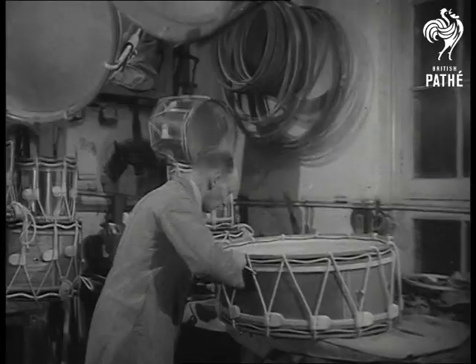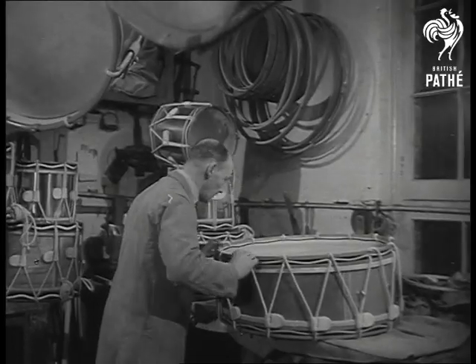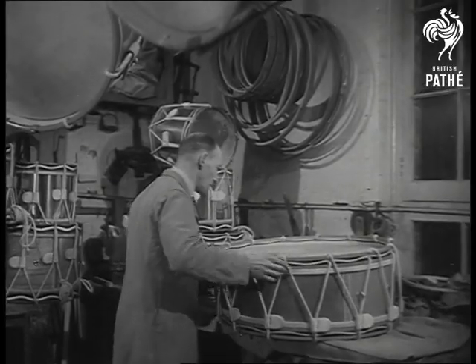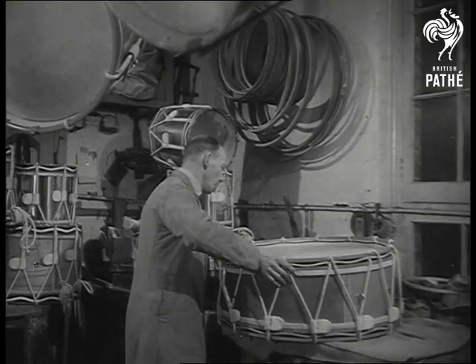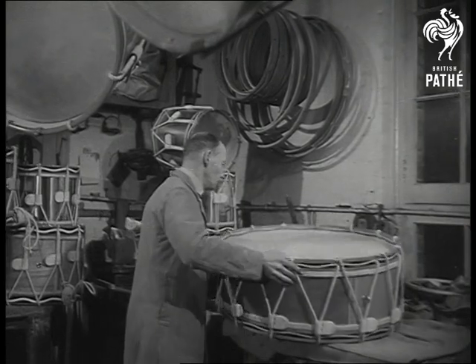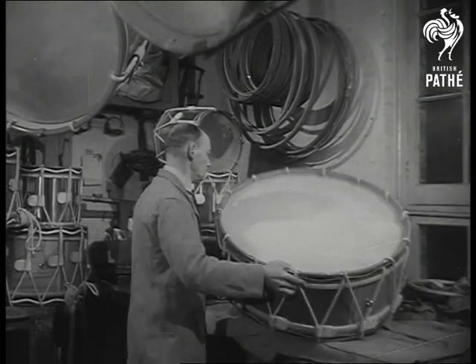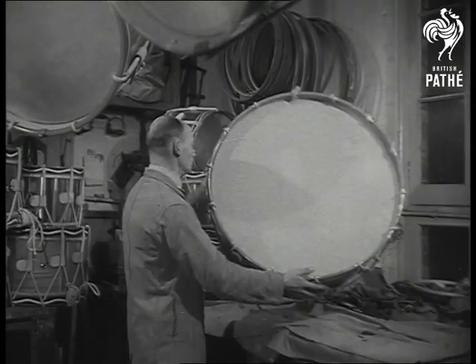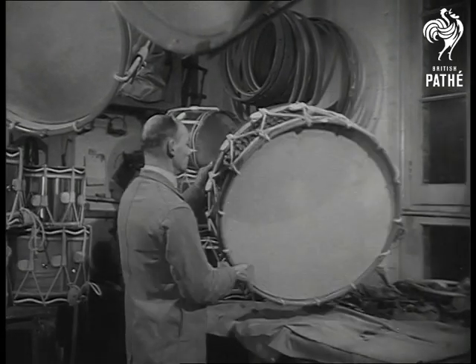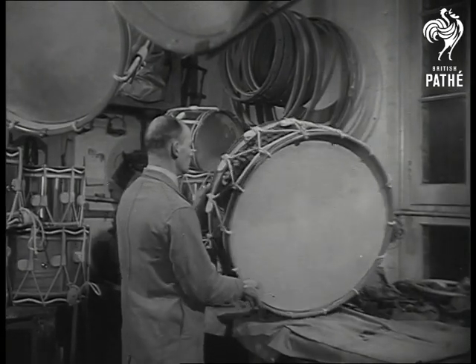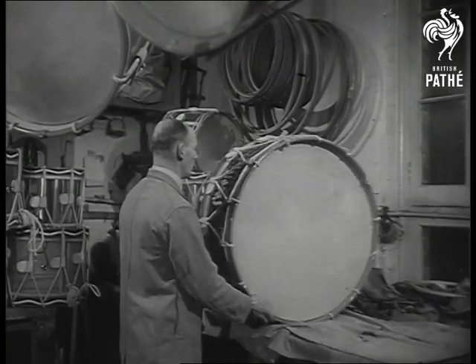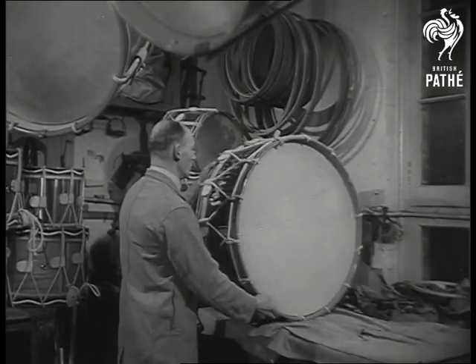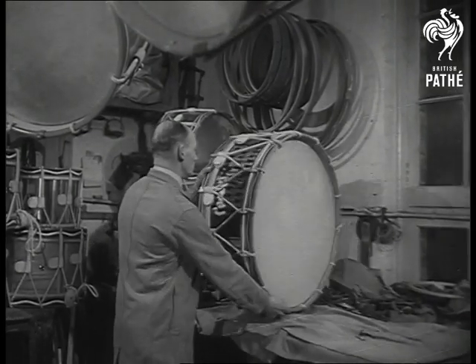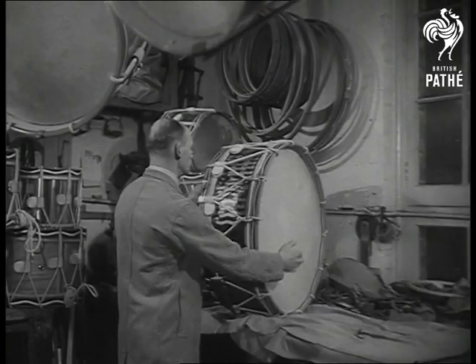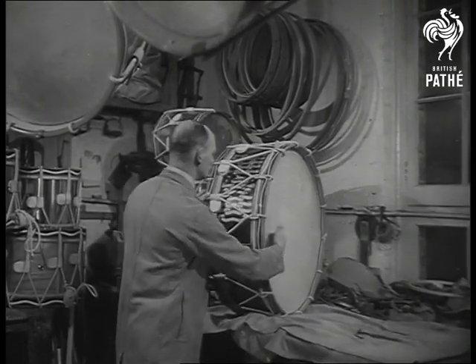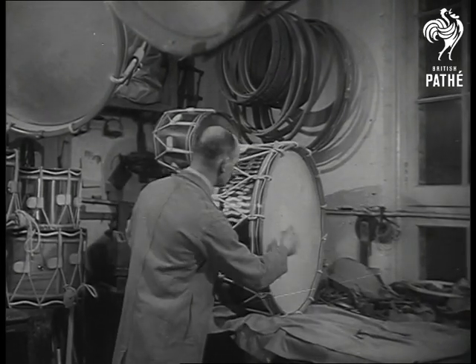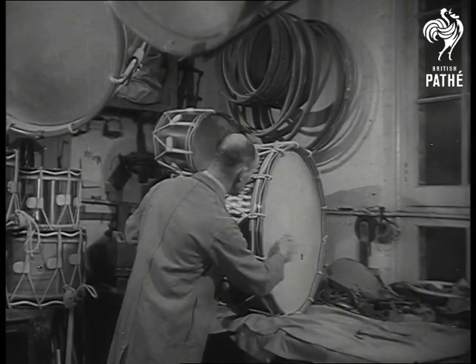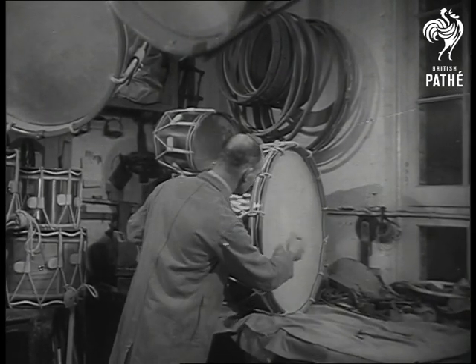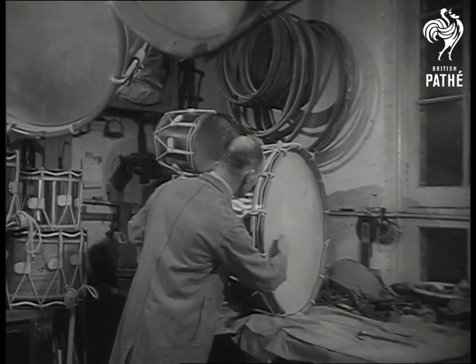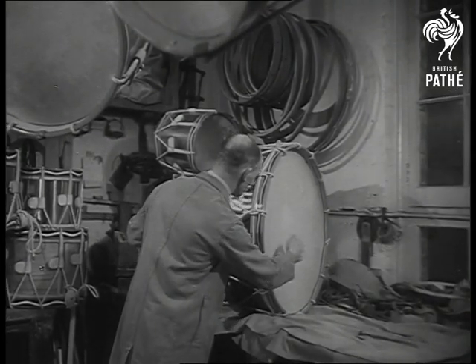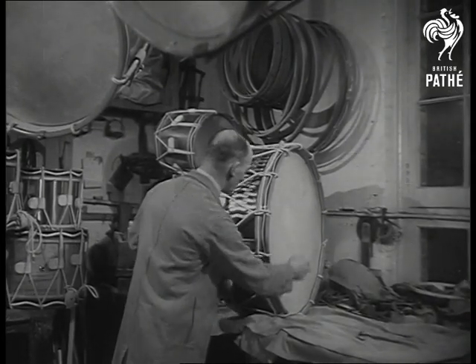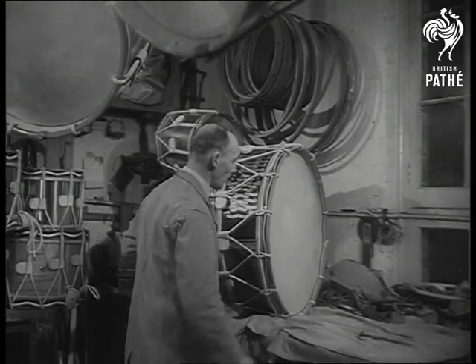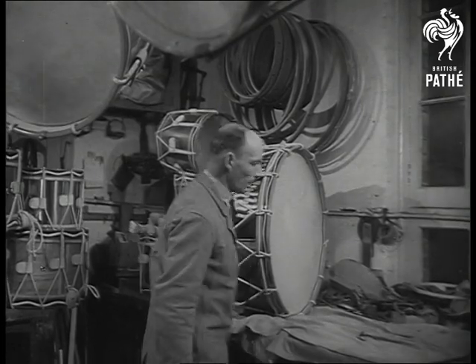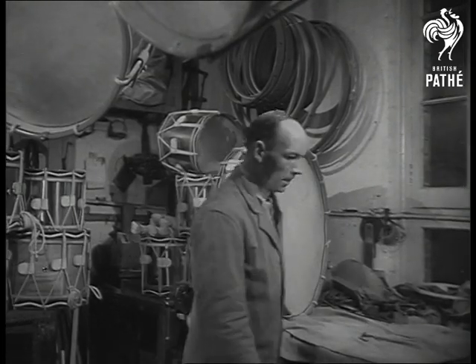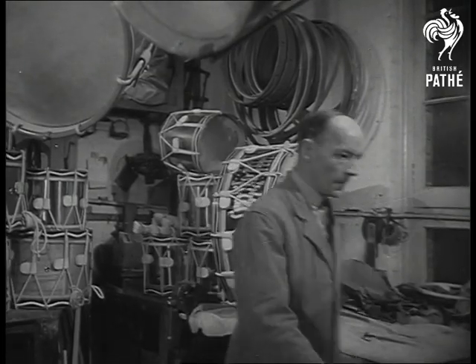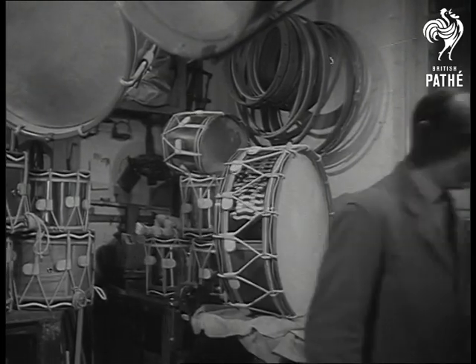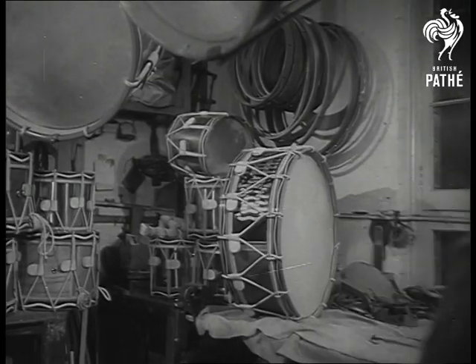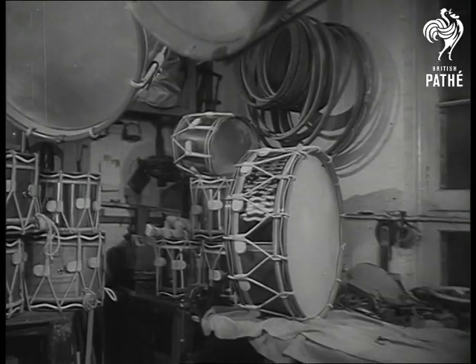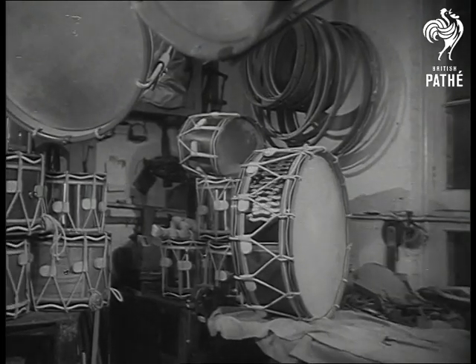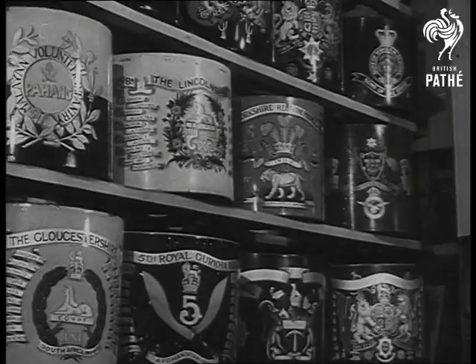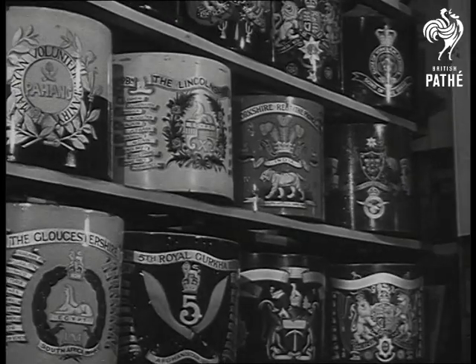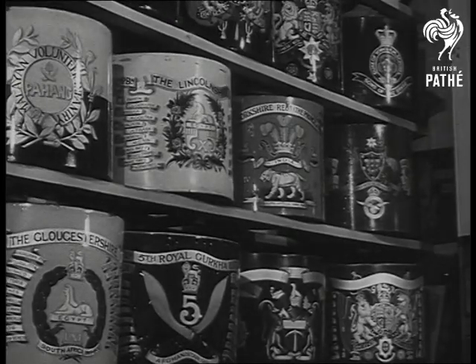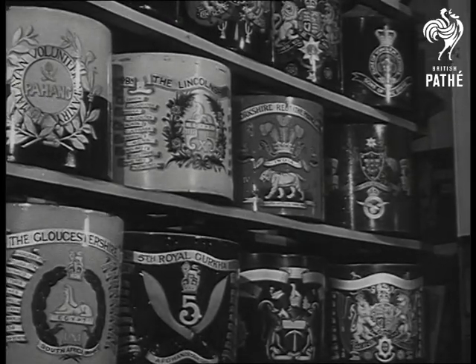One more drum is ready, one more history begun. No wonder the latest drum, to mark the half century, bears the badge of Sam's old regiment, the Coldstream Guards.